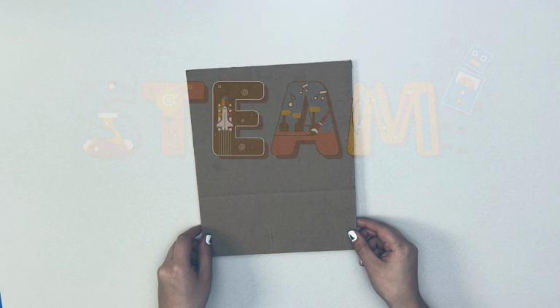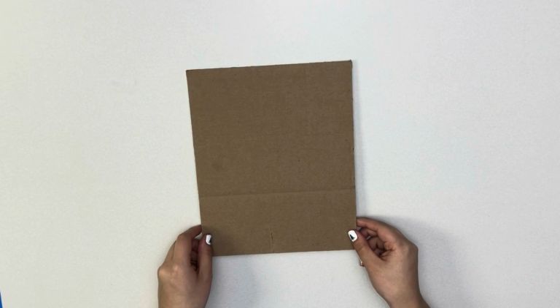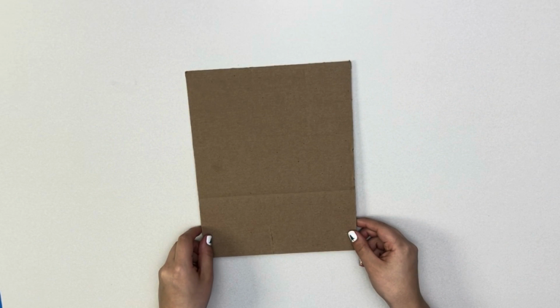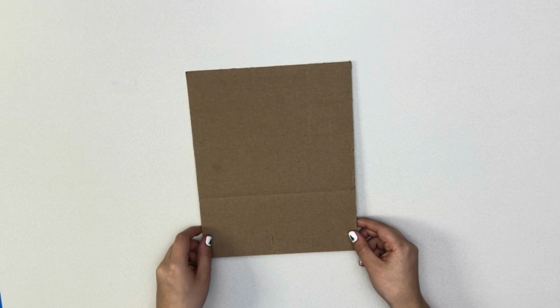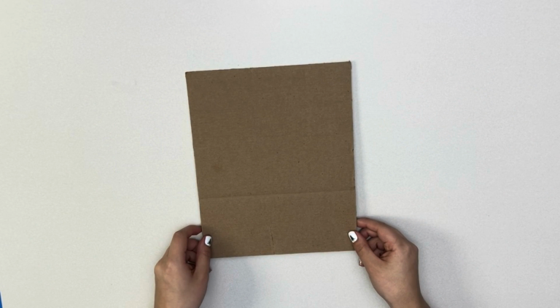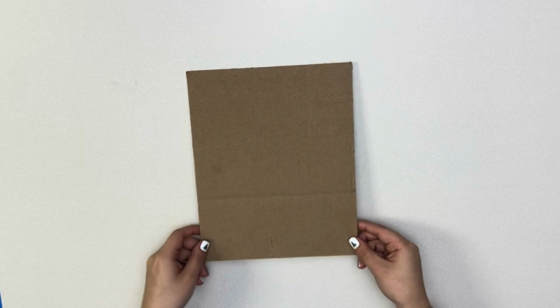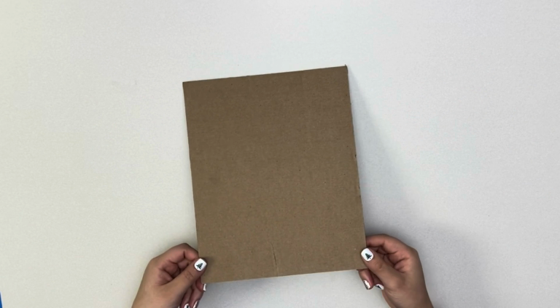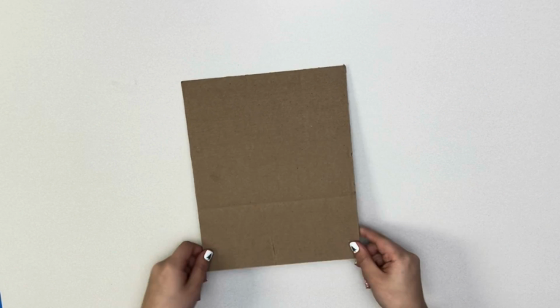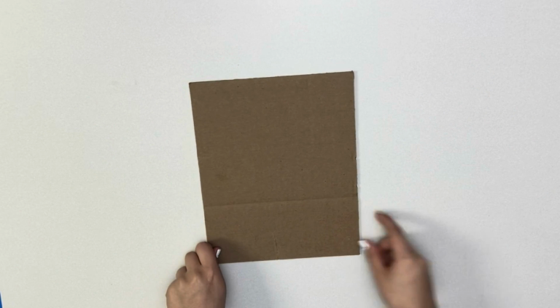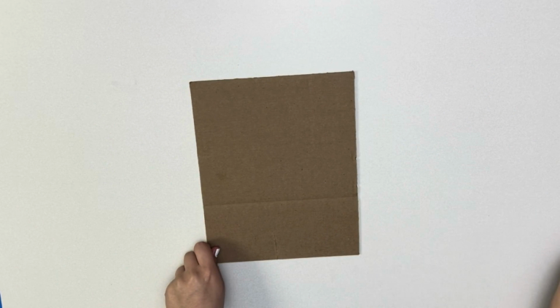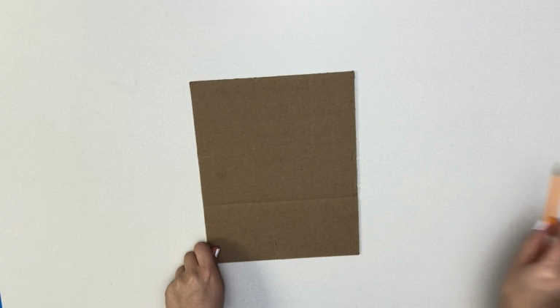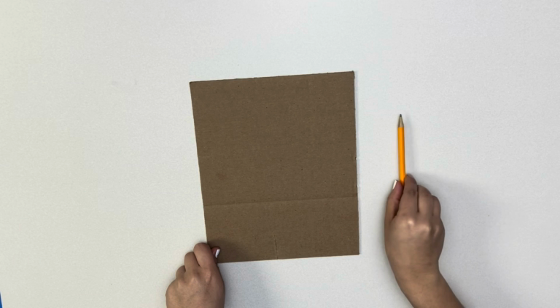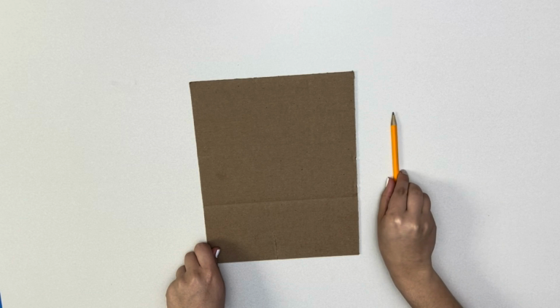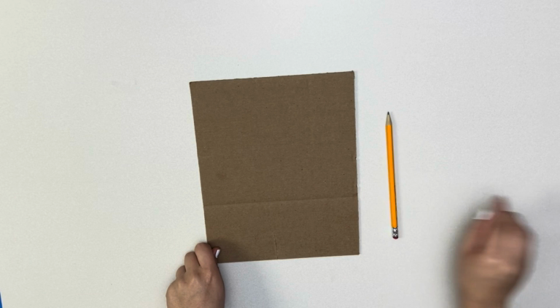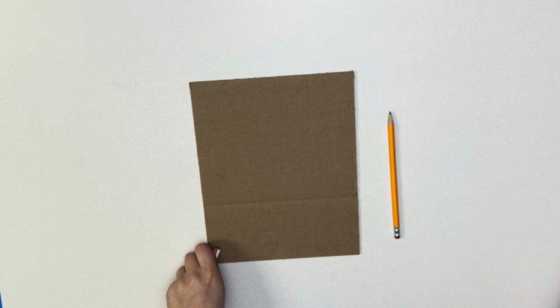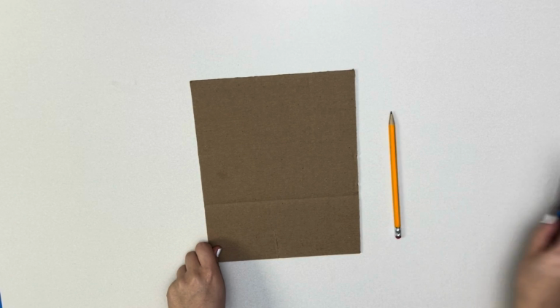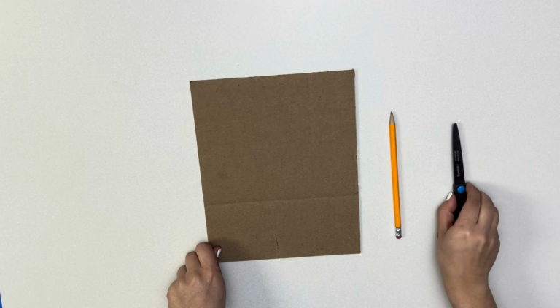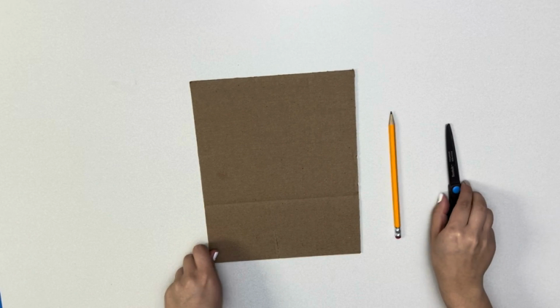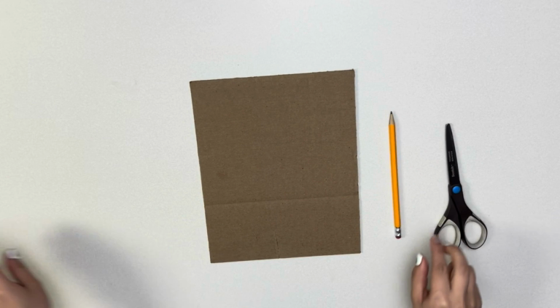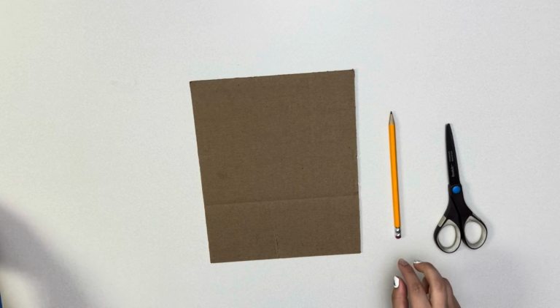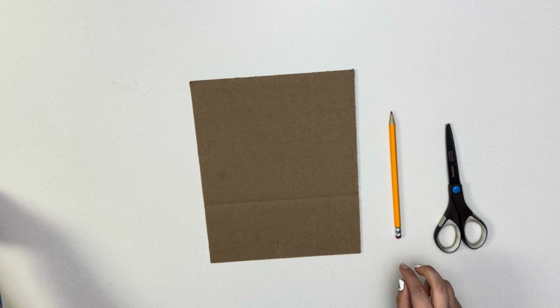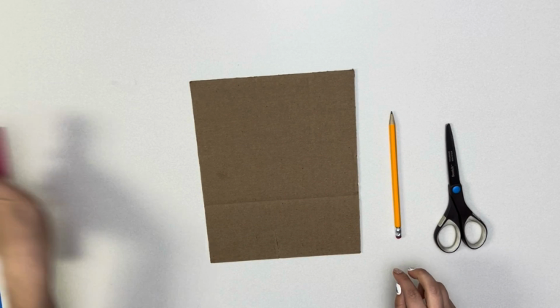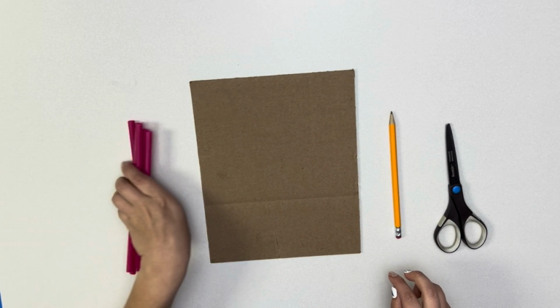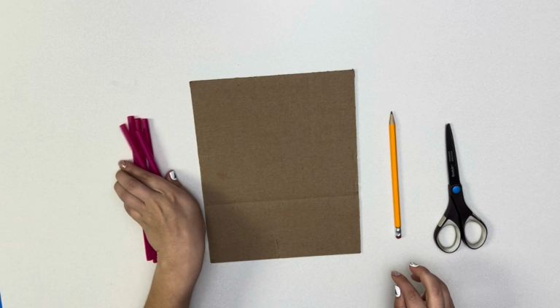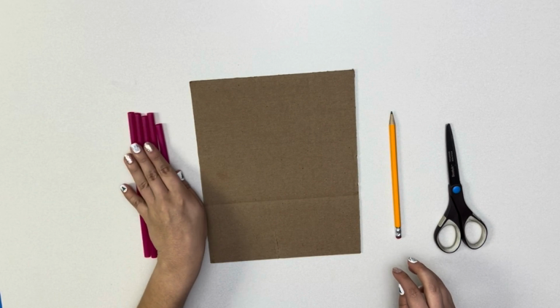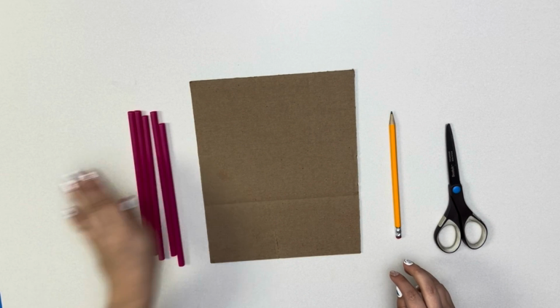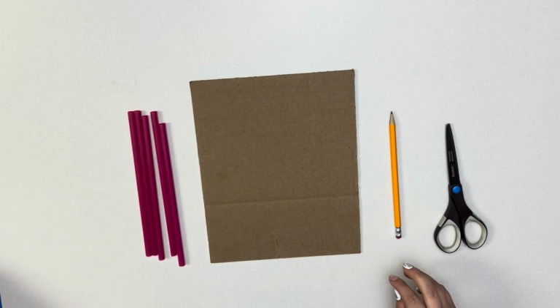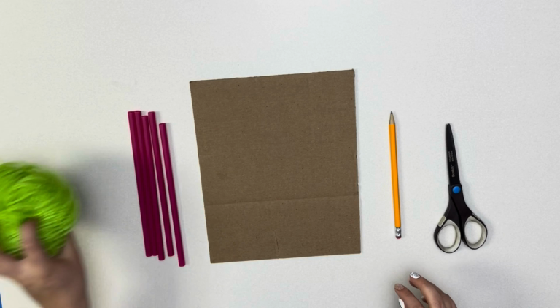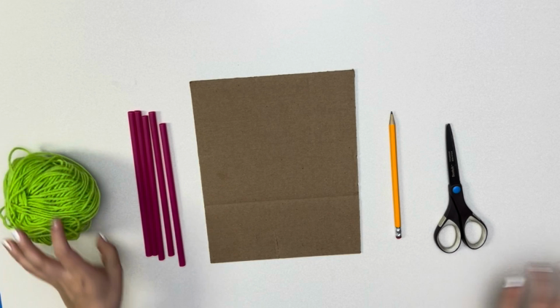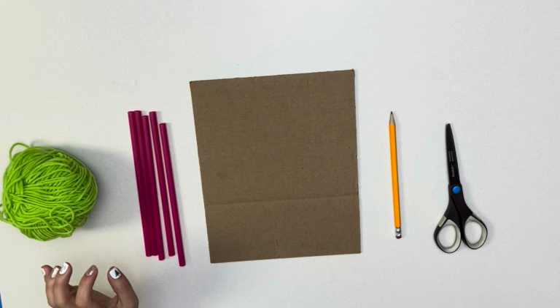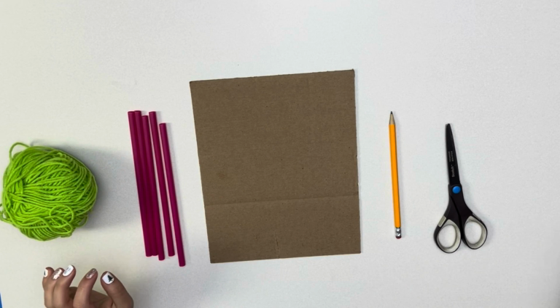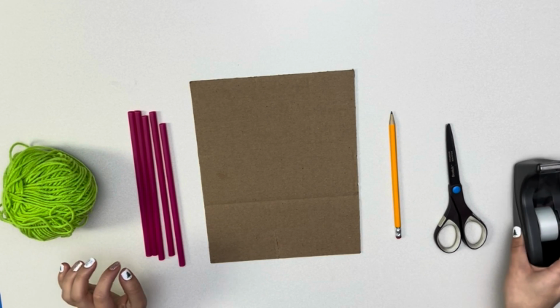For this experiment, we will need a piece of cardboard, some sort of writing instrument, scissors, straws, string, and tape.